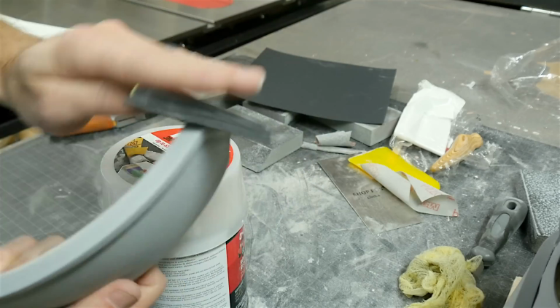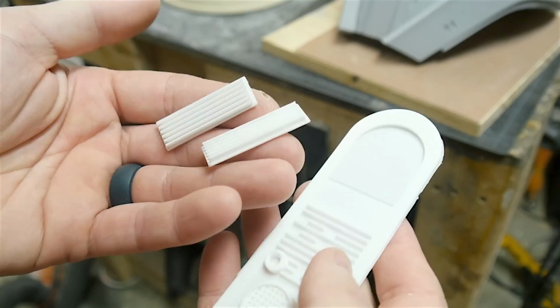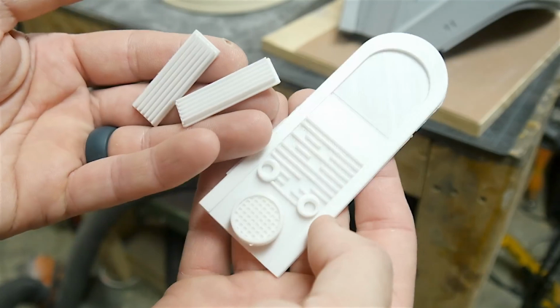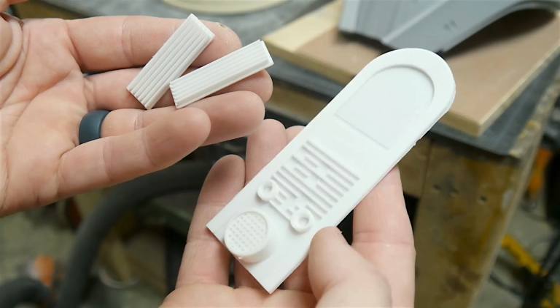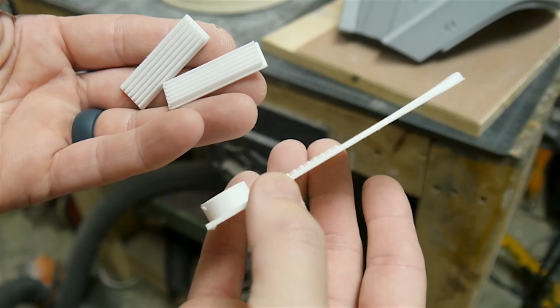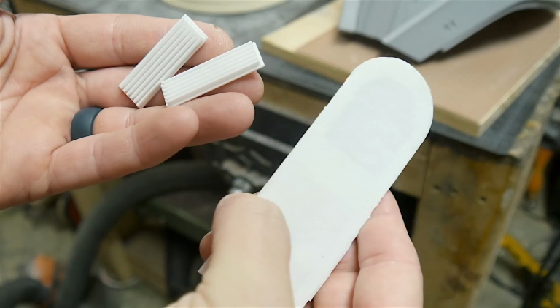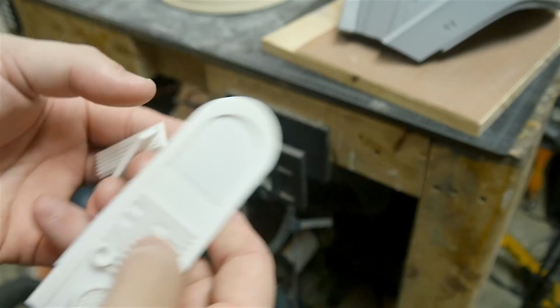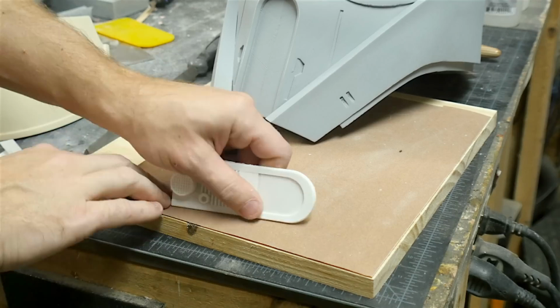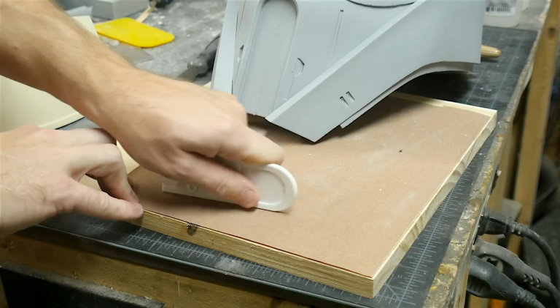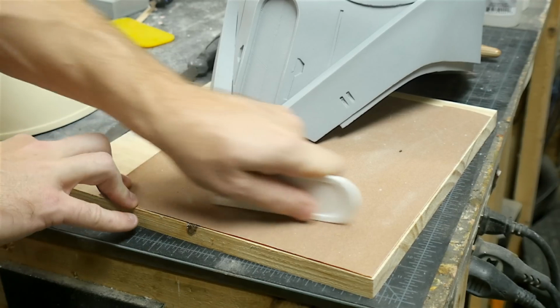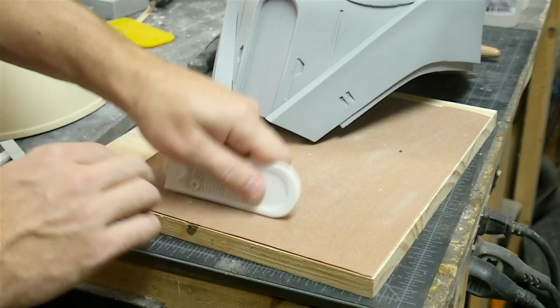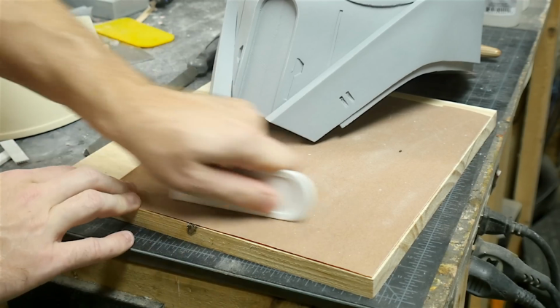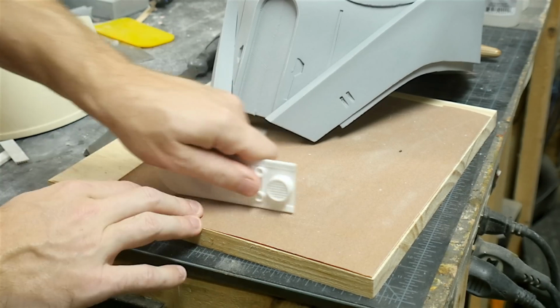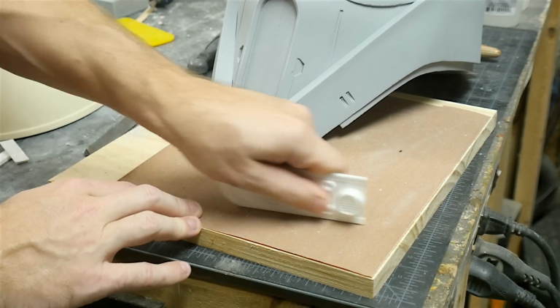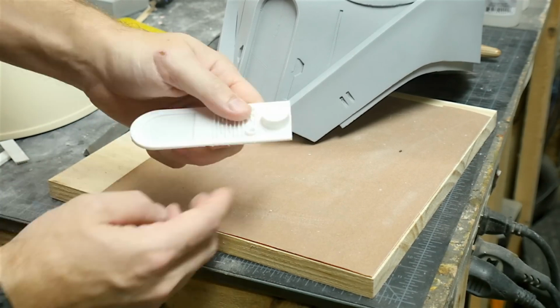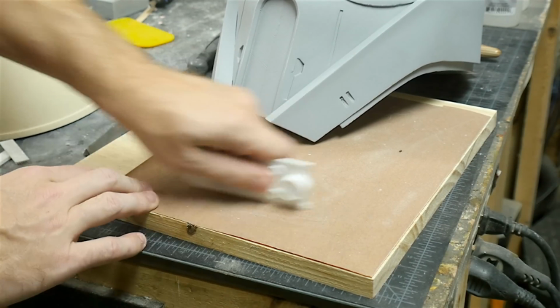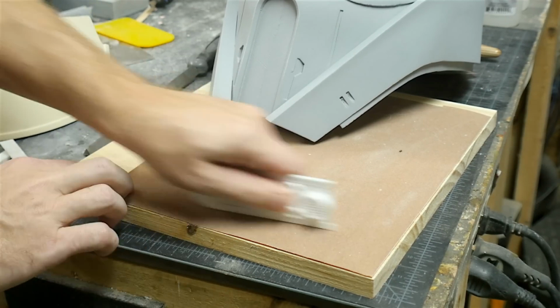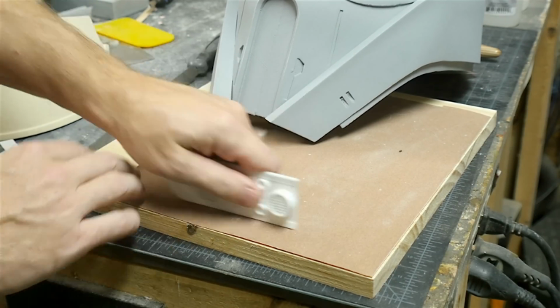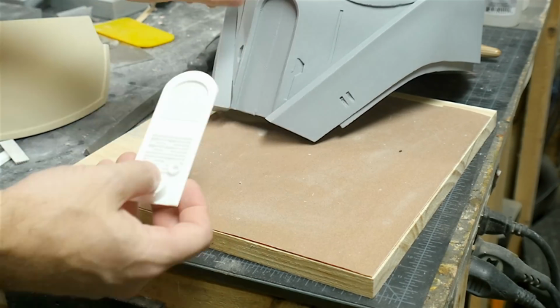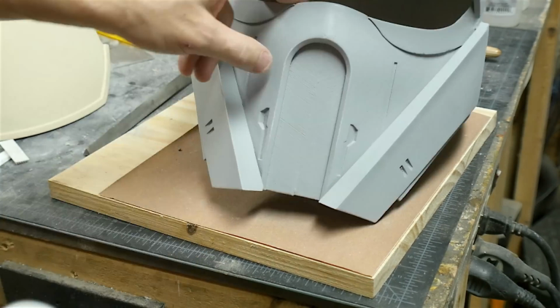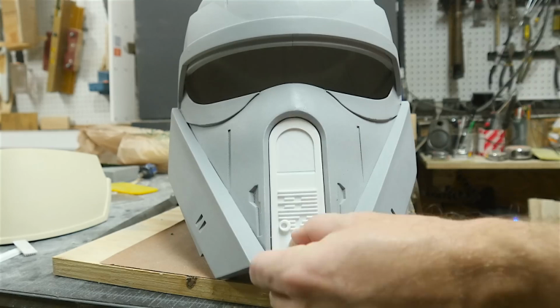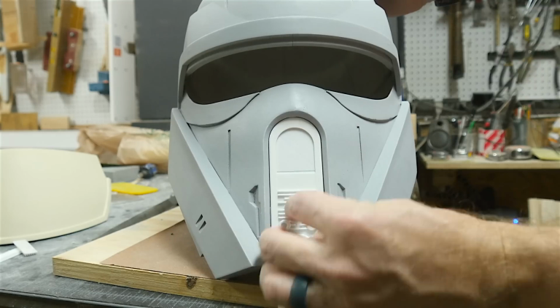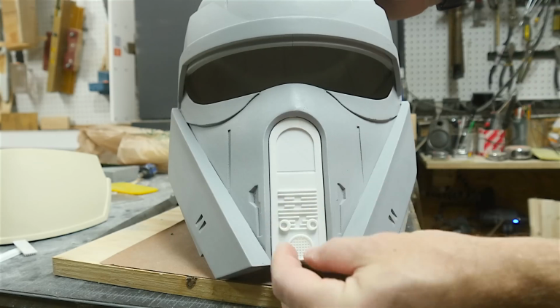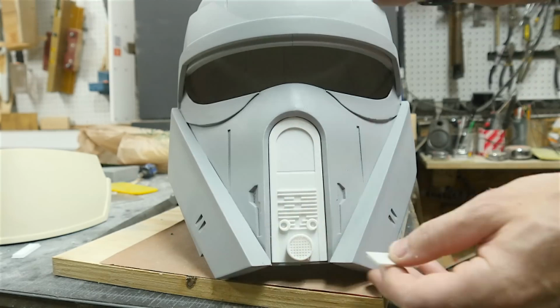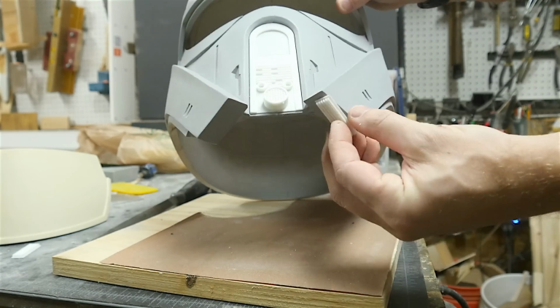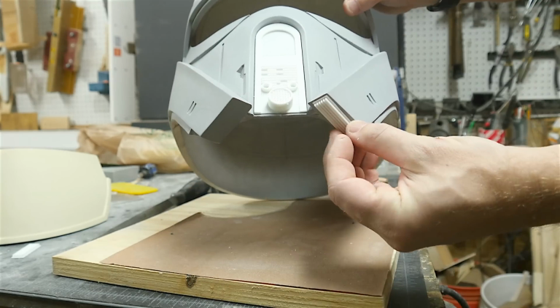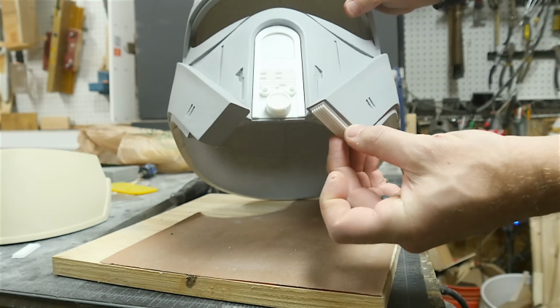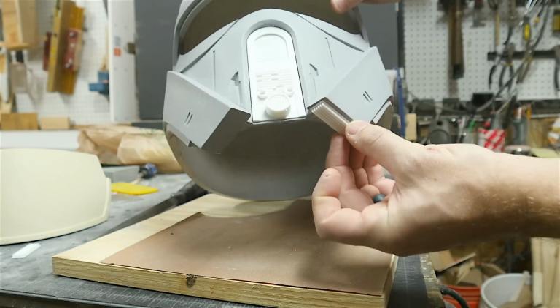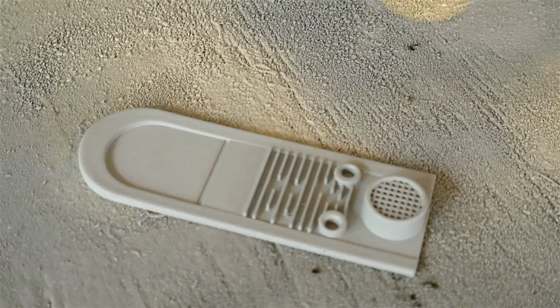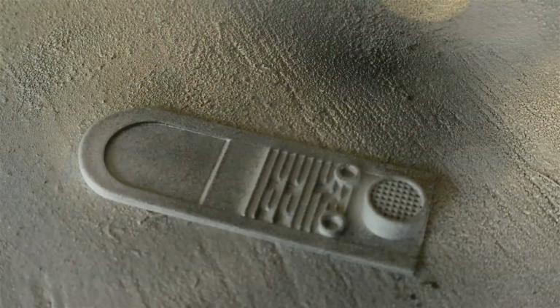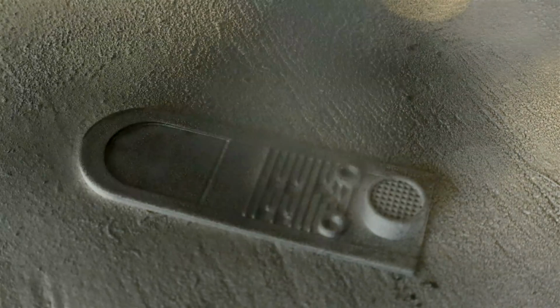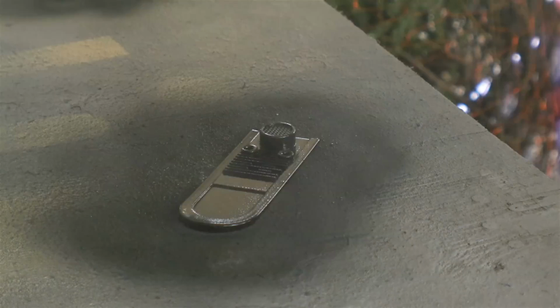I also printed out a few detail pieces that needed to be painted black. On these I just had to really sand the edges to make sure they would fit into the helmet. After a test fit I was happy with them, so I did one coat of primer and then some paint.